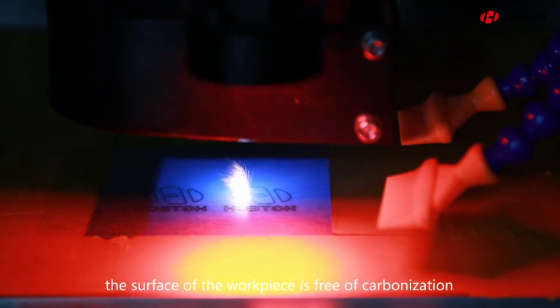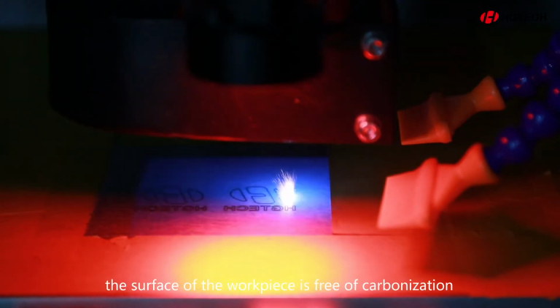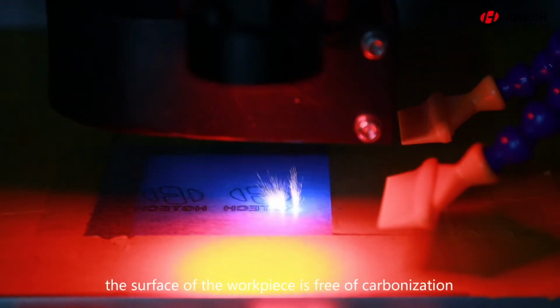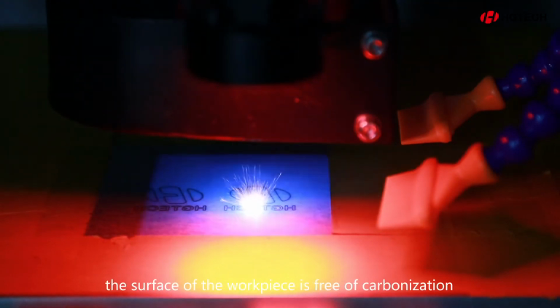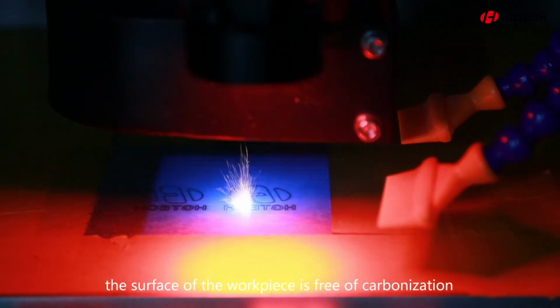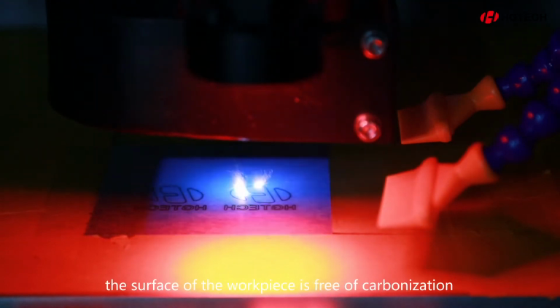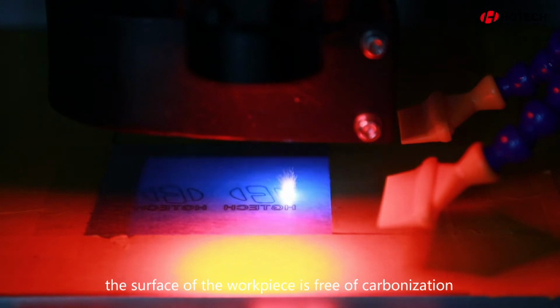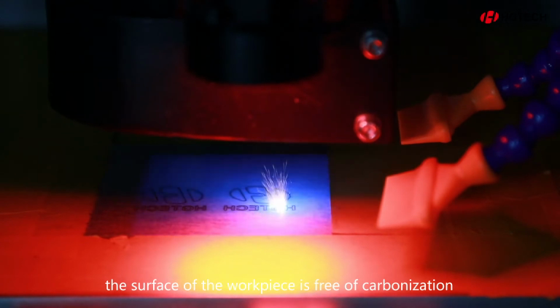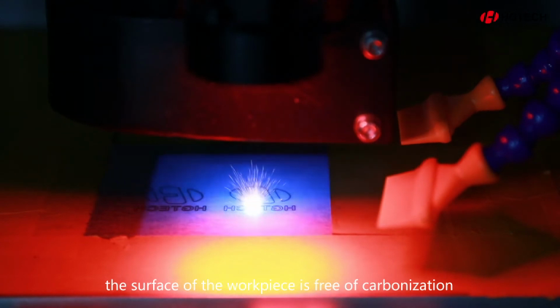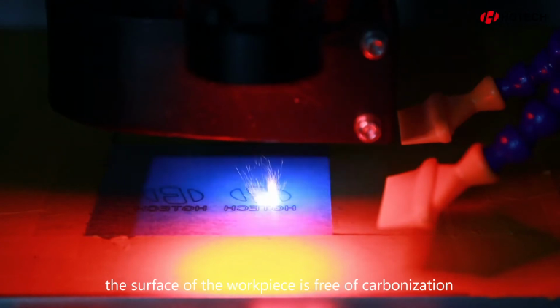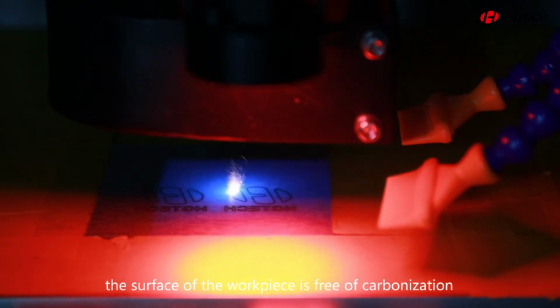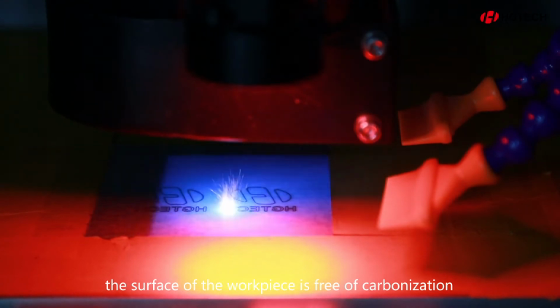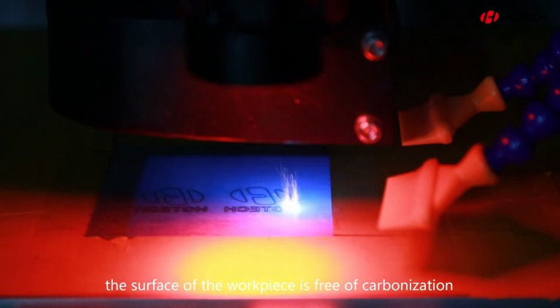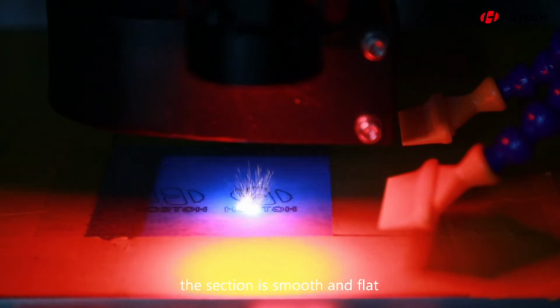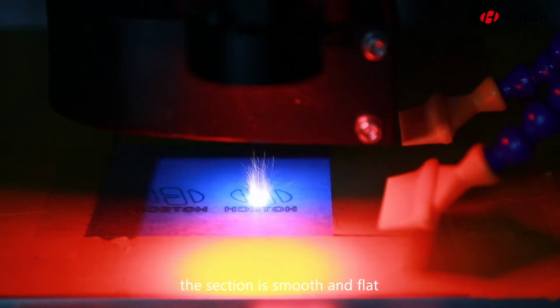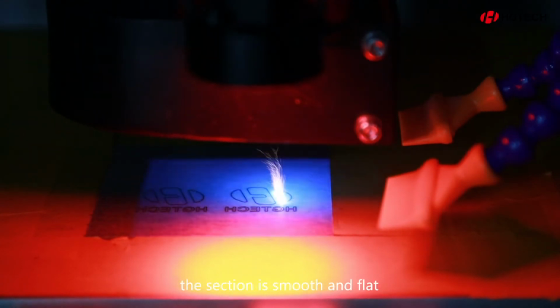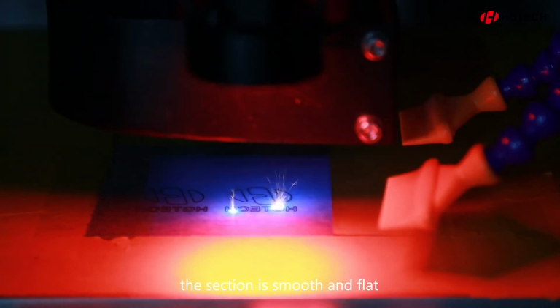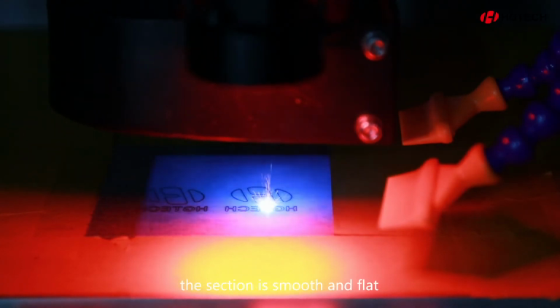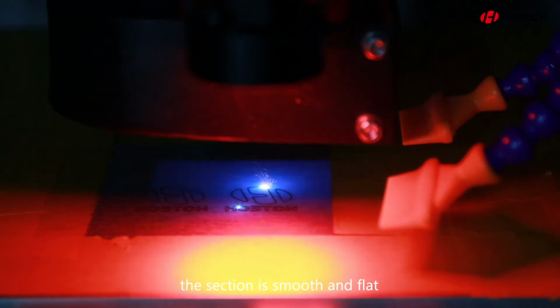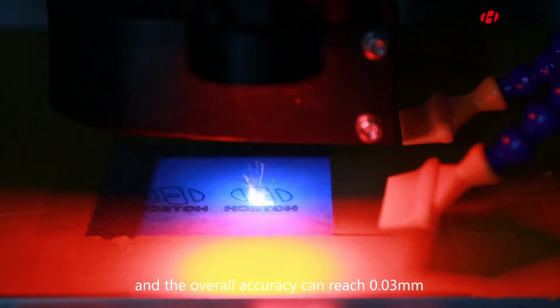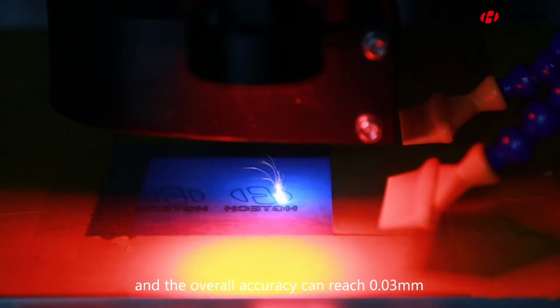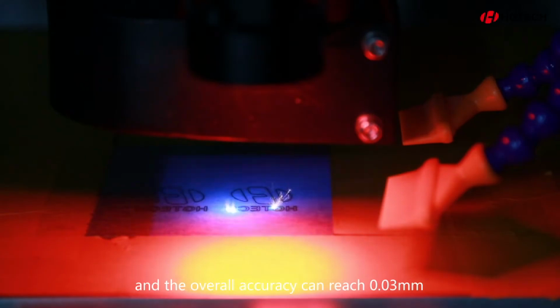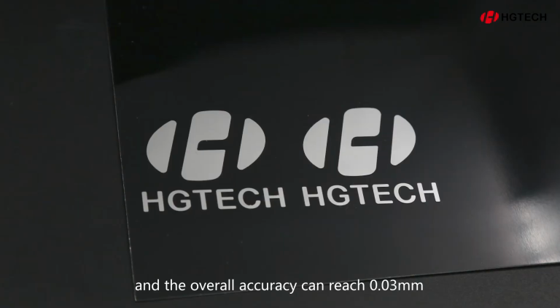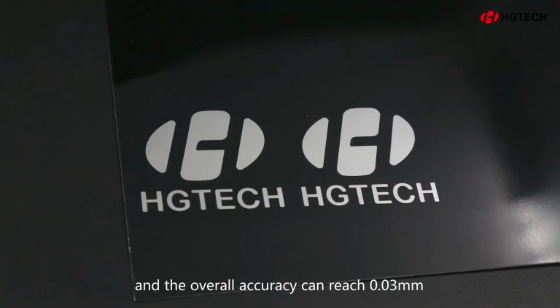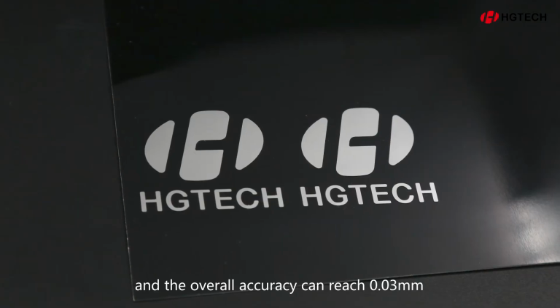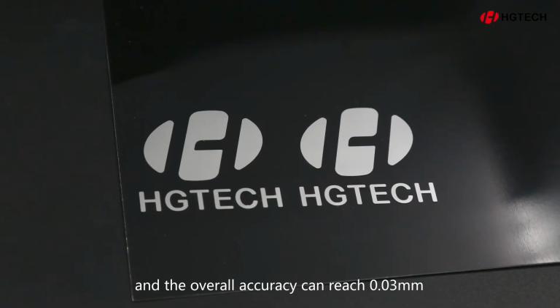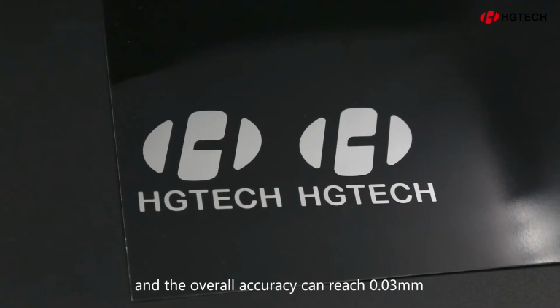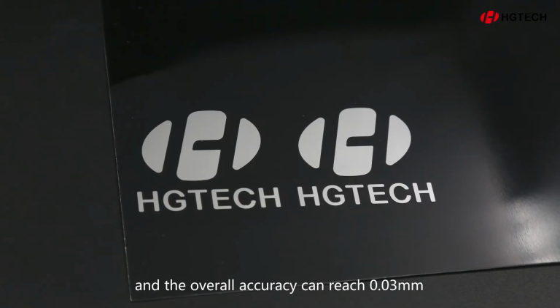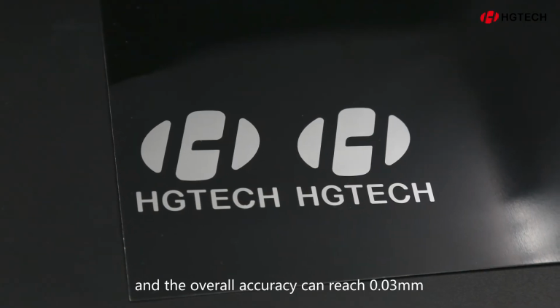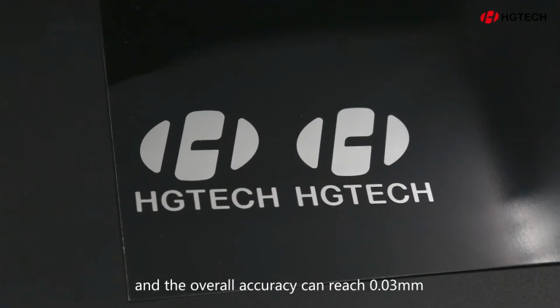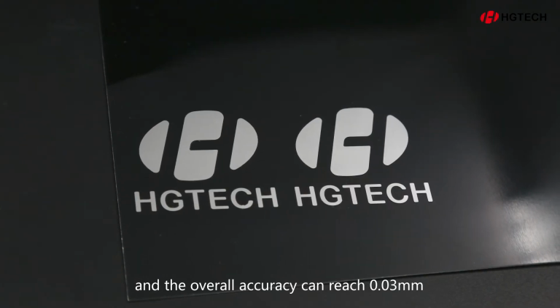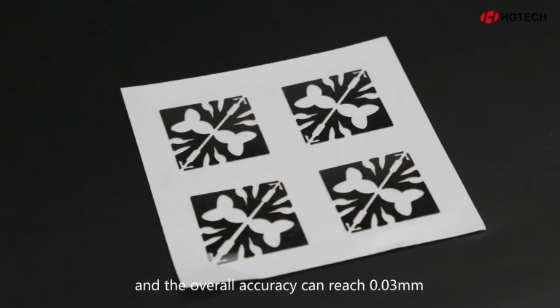The surface of the workpiece is free of carbonization, the section is smooth and flat, and the overall accuracy can reach 0.03mm.